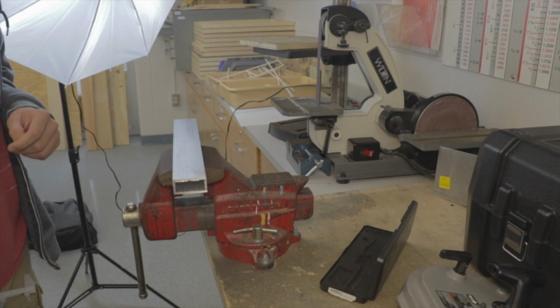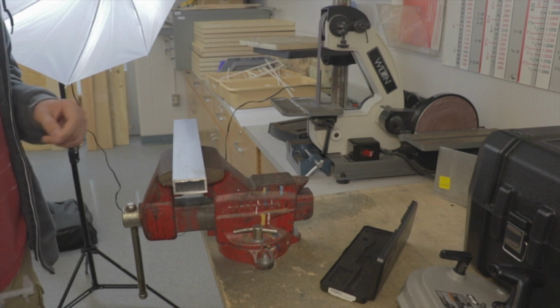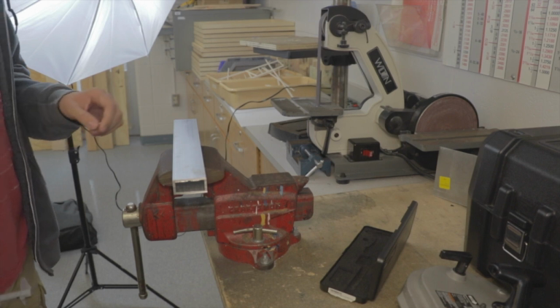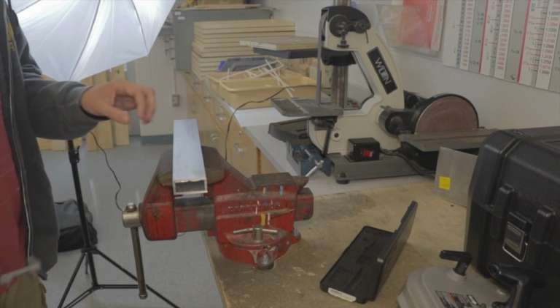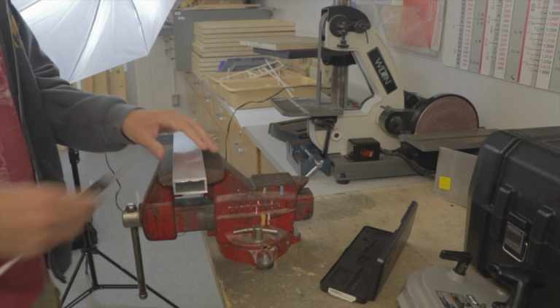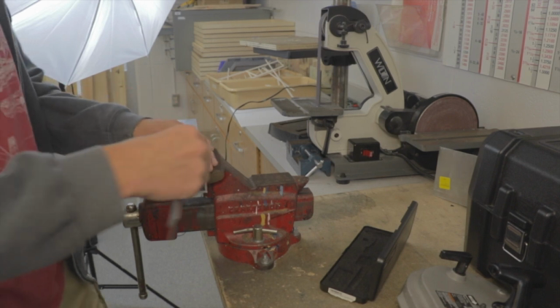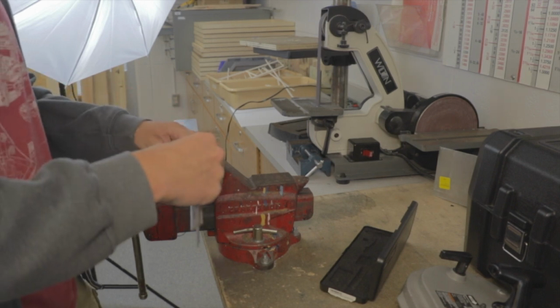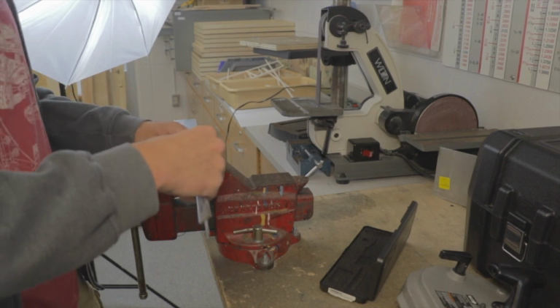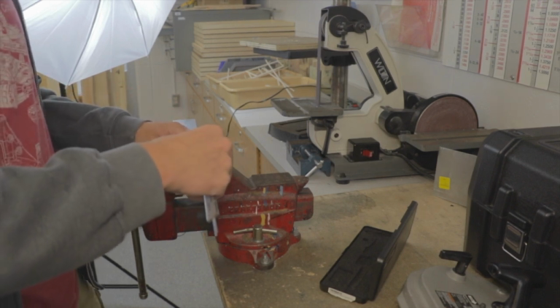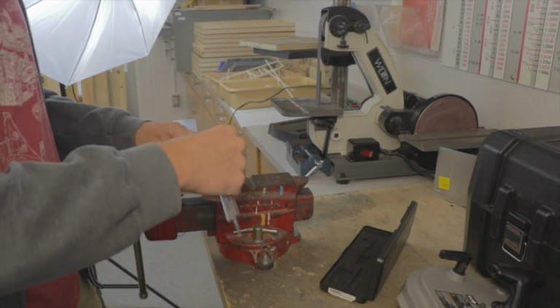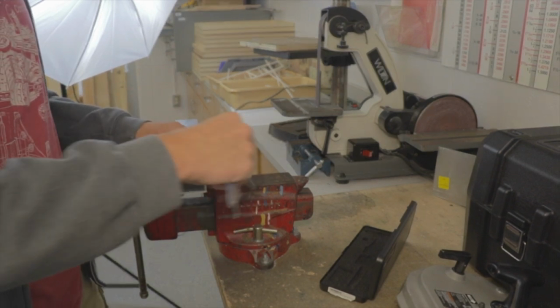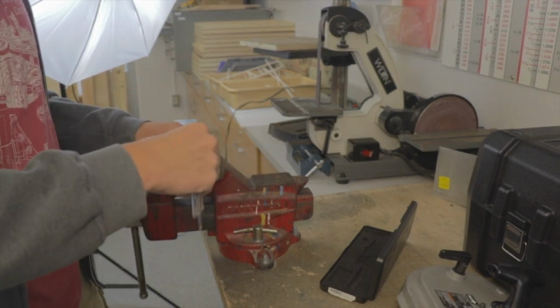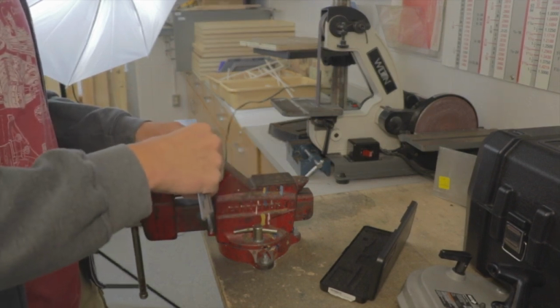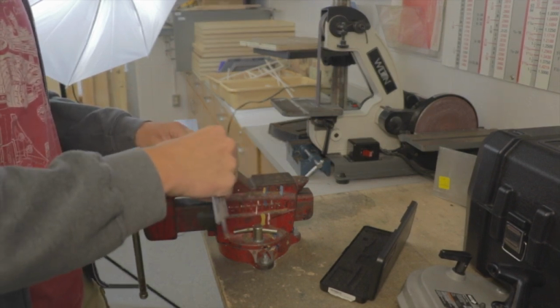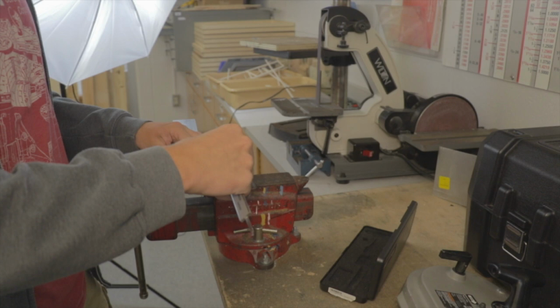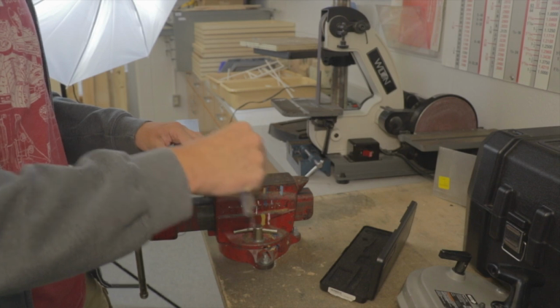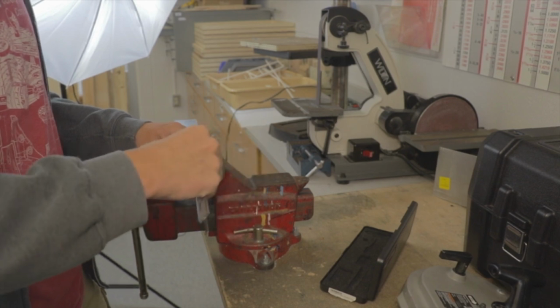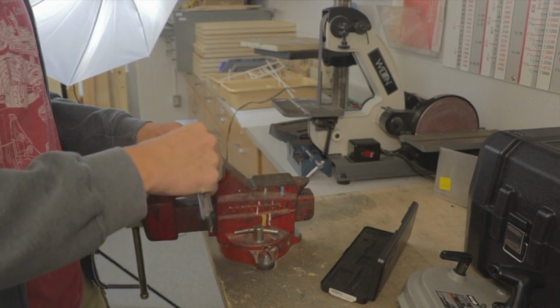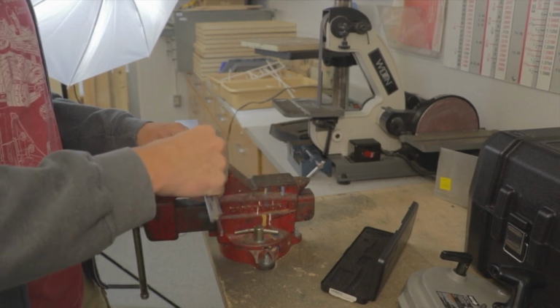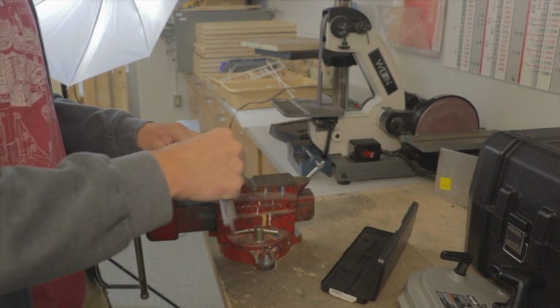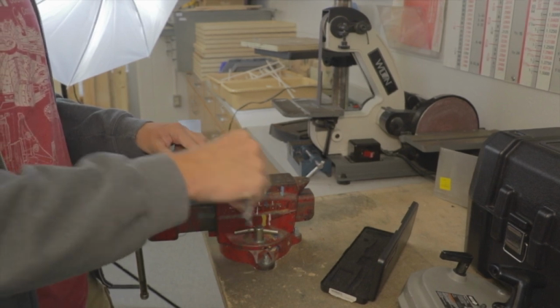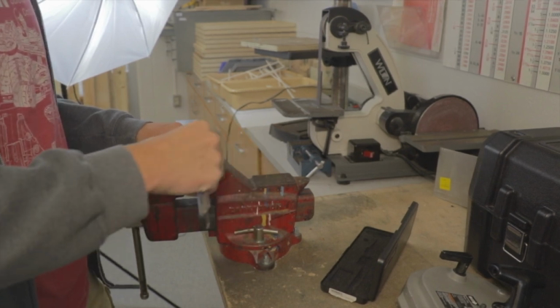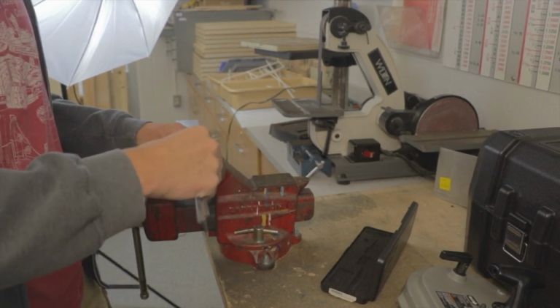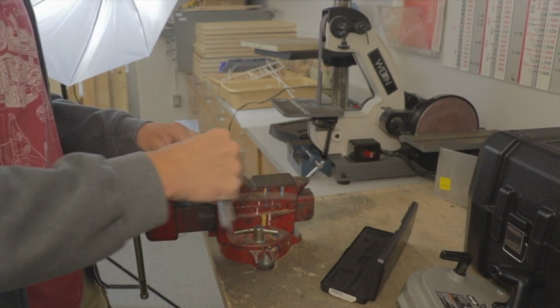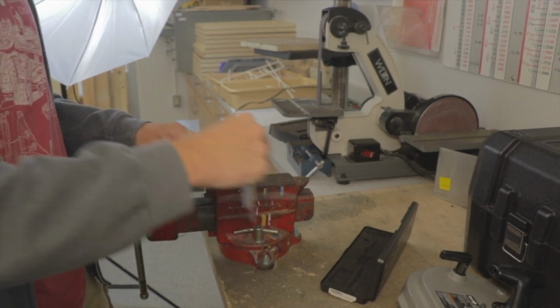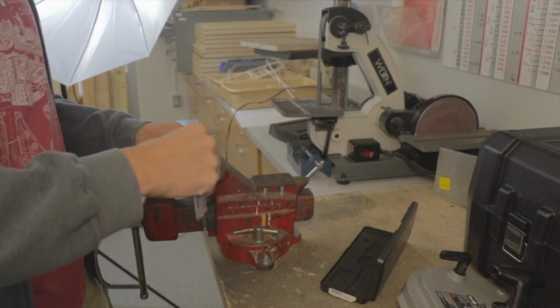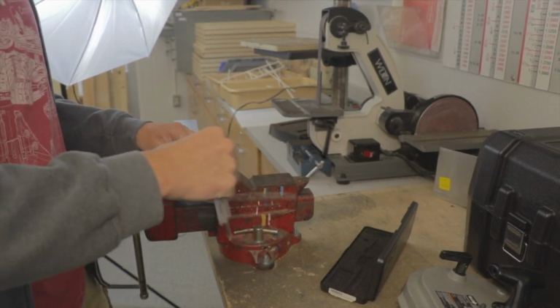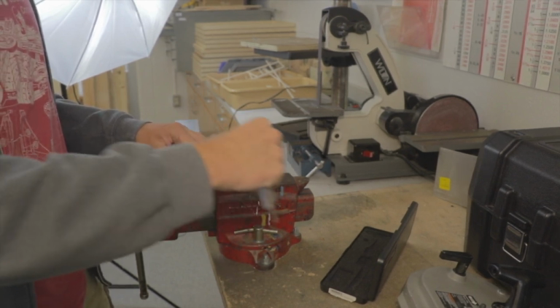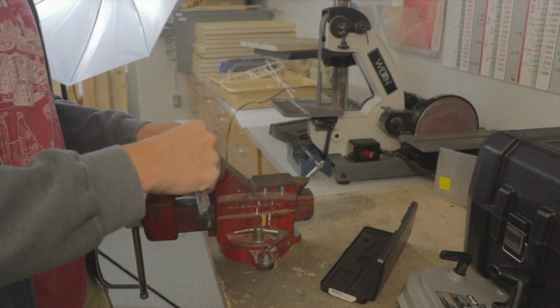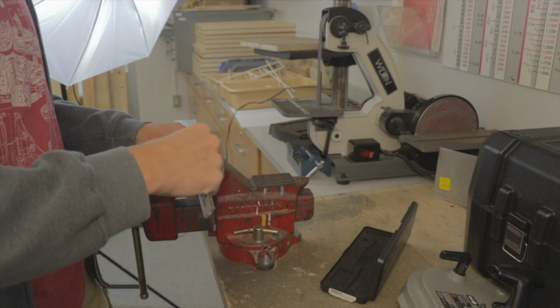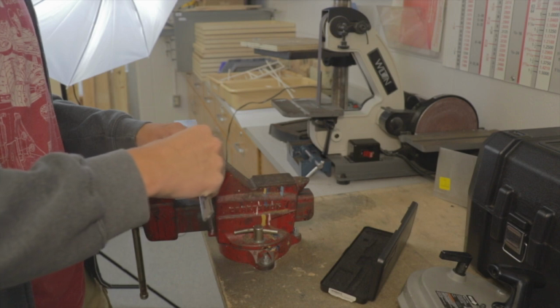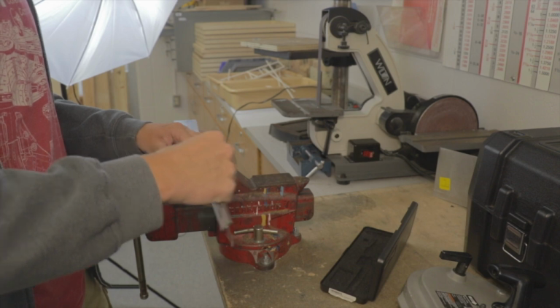Hello, in this video we'll be going over how to cut with the porto bin. The first thing you're going to want to do is get all the things you'll need to cut: the caliper, your piece of metal, your vise, and of course the porto bin.